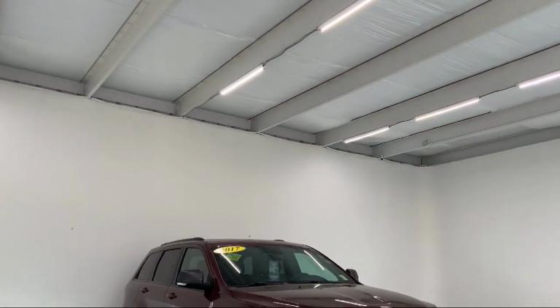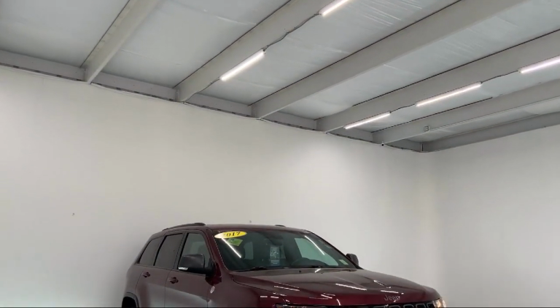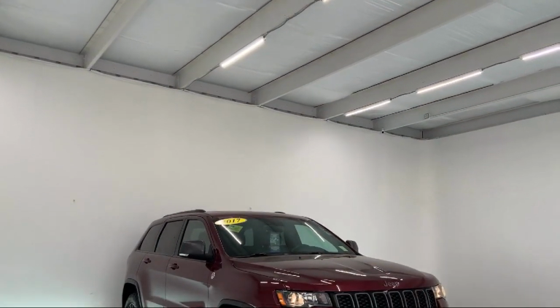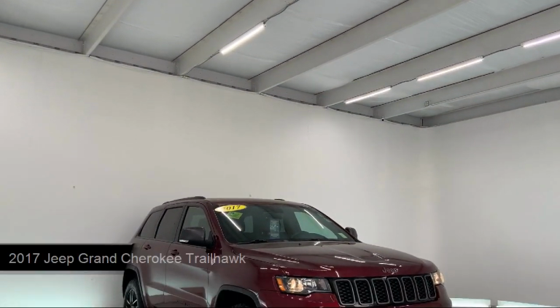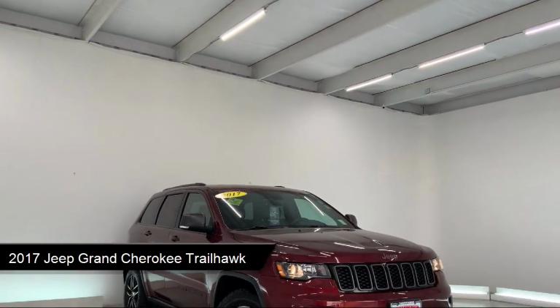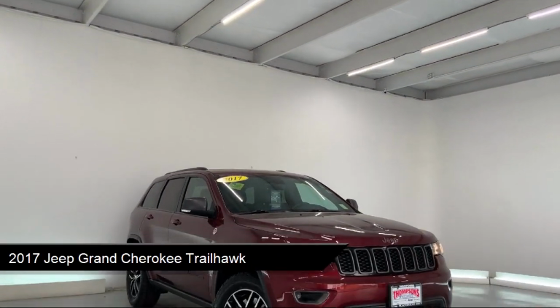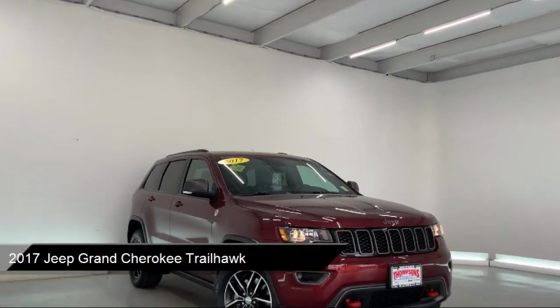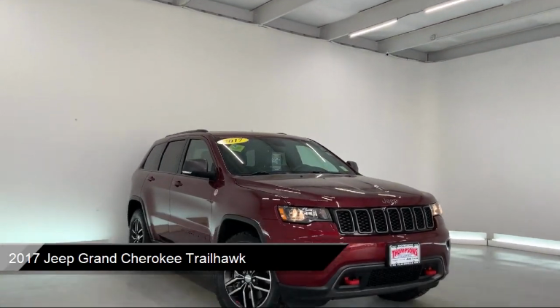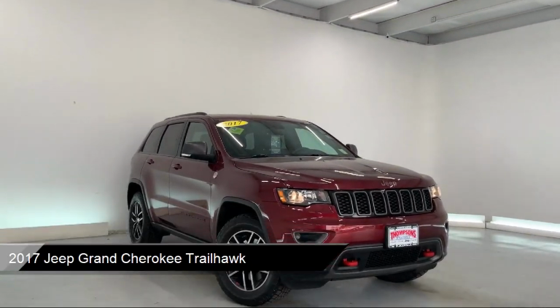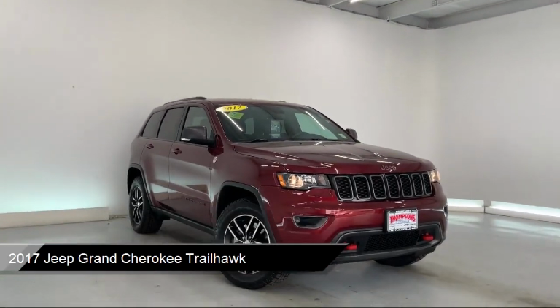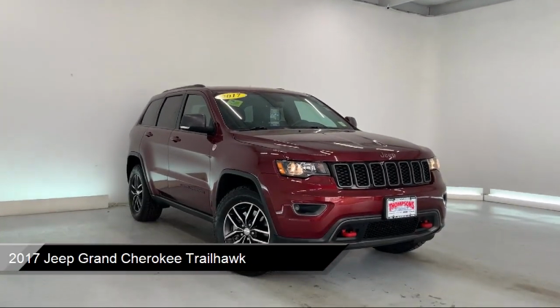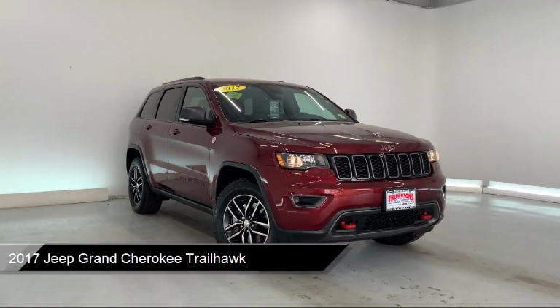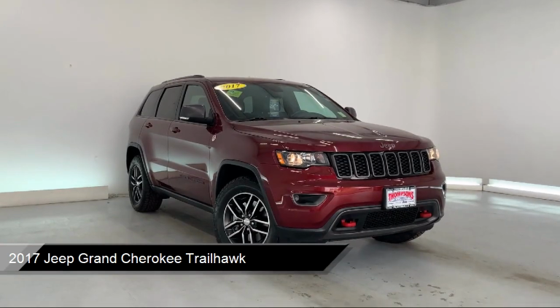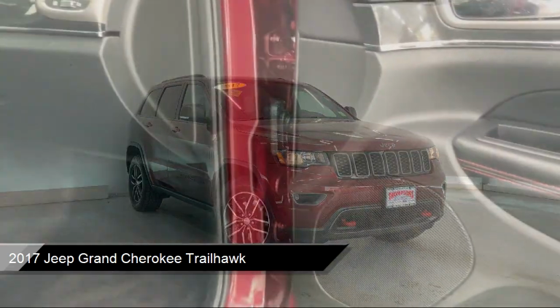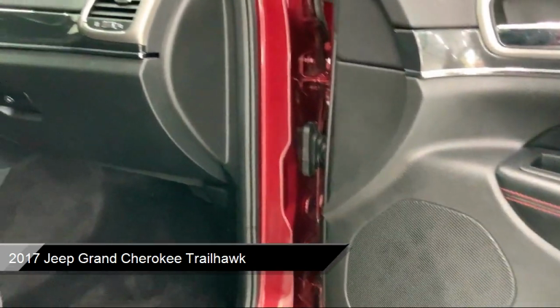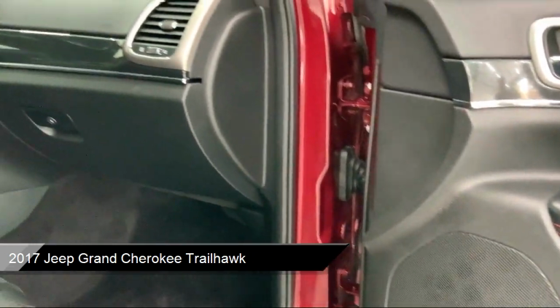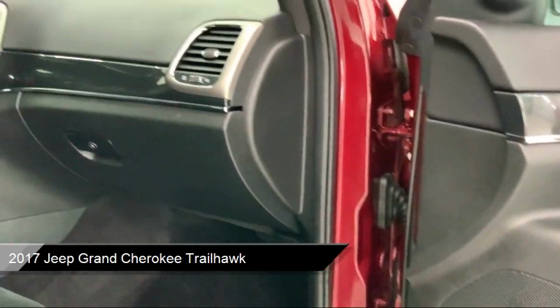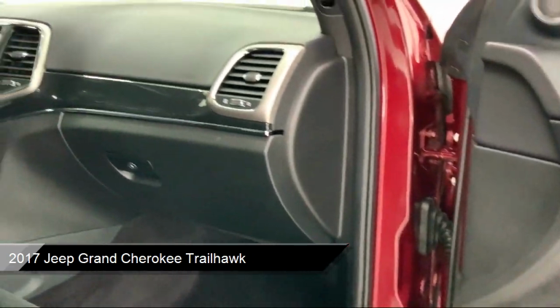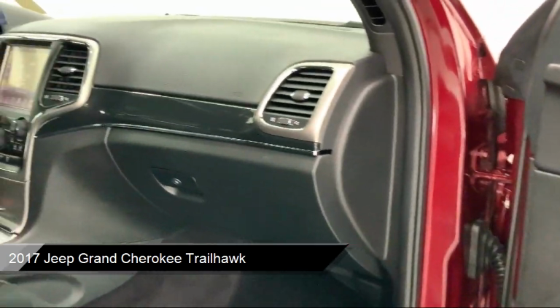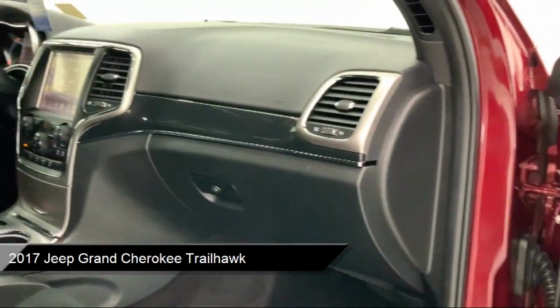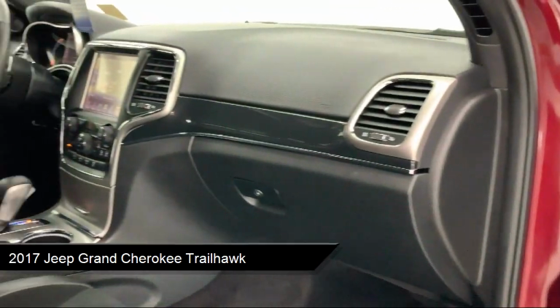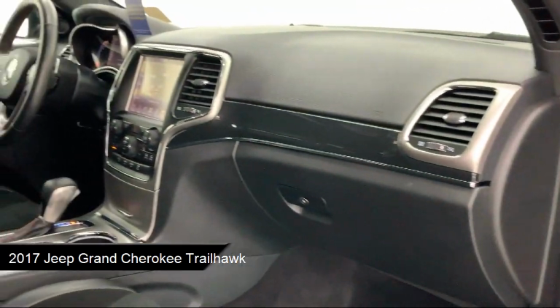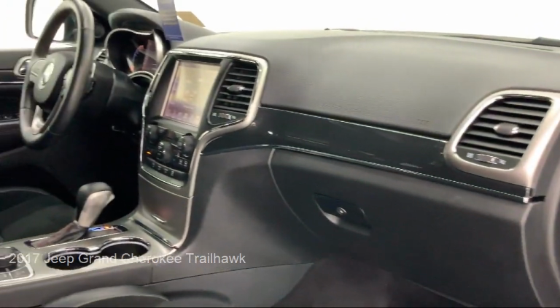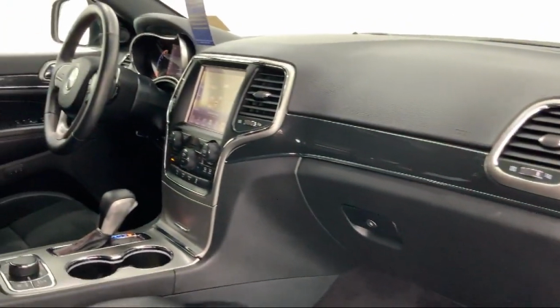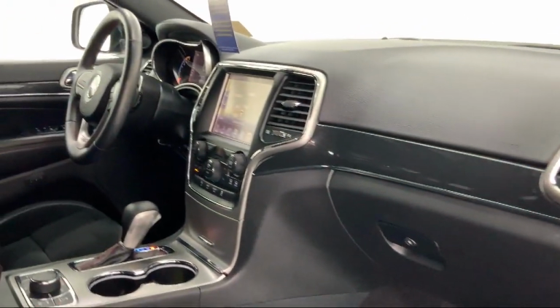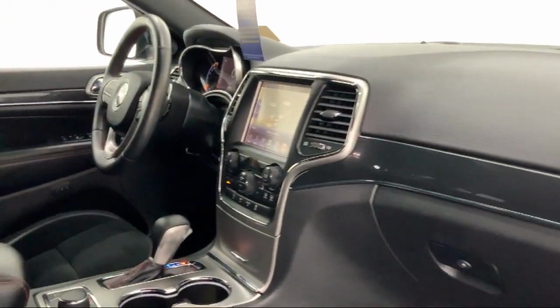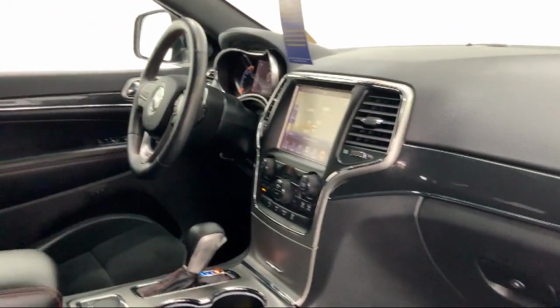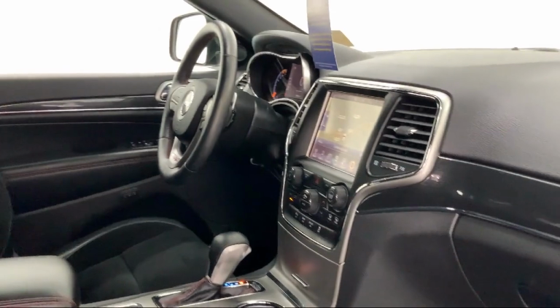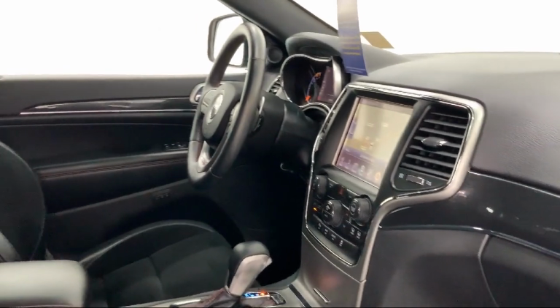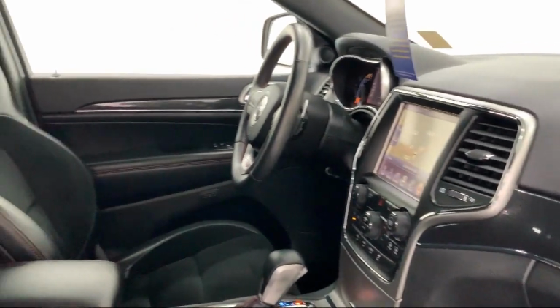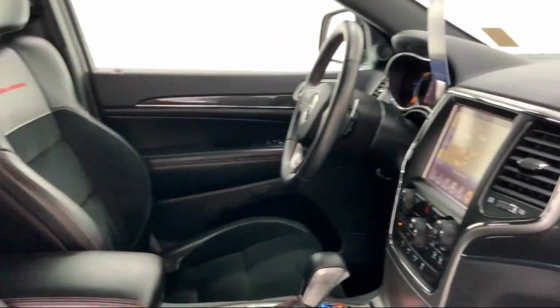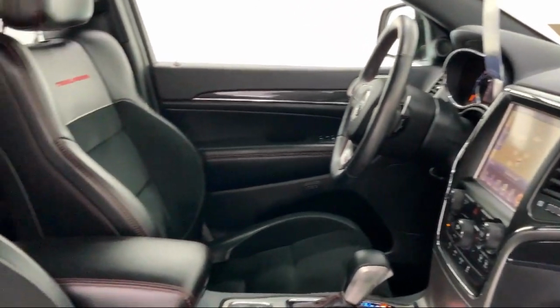It comes equipped with smart device integration, premium synthetic seats, rear spoiler, climate control, leather wrapped steering wheel, and keyless entry.